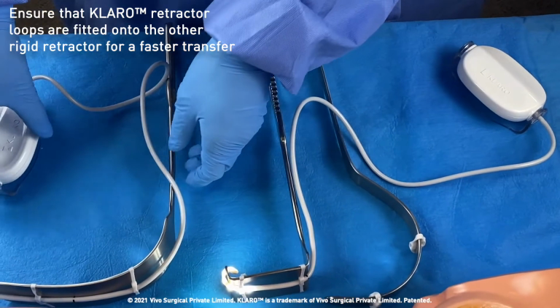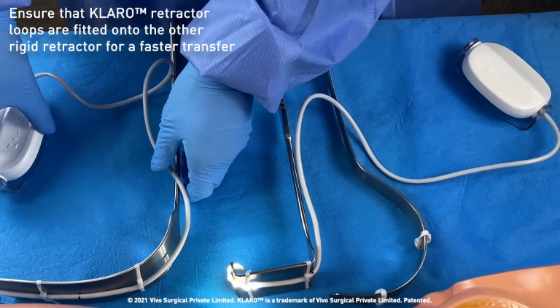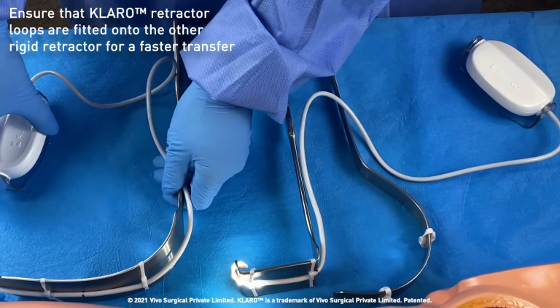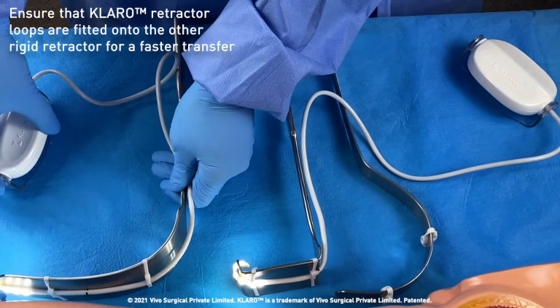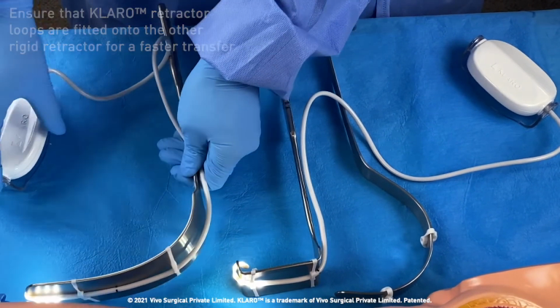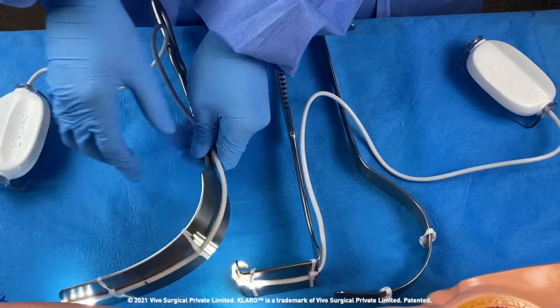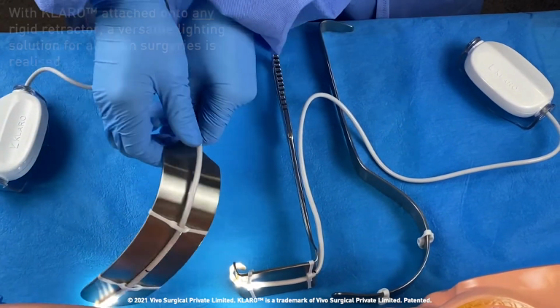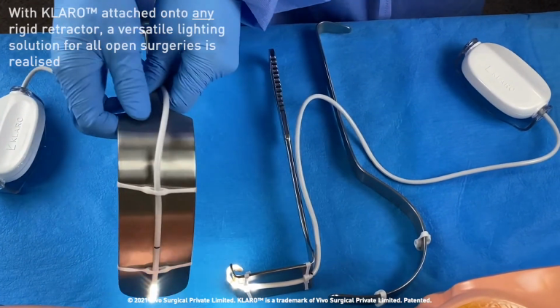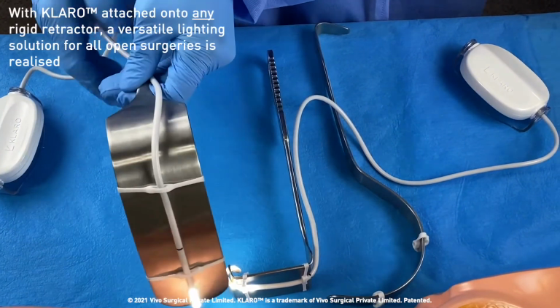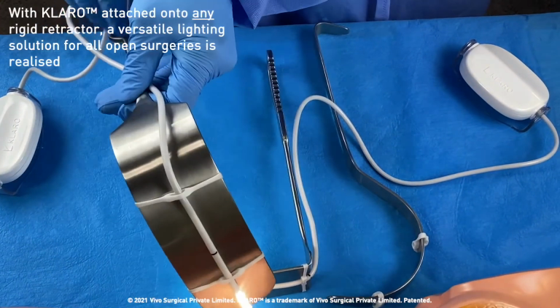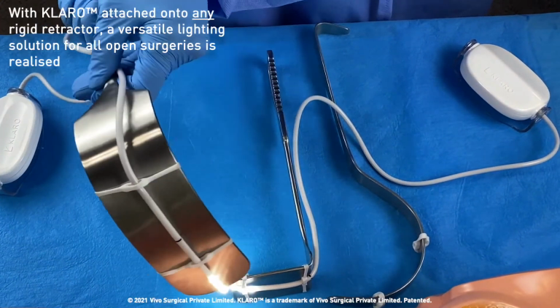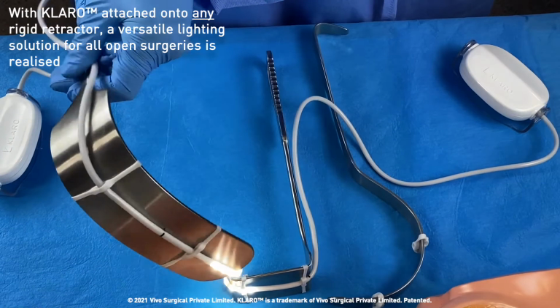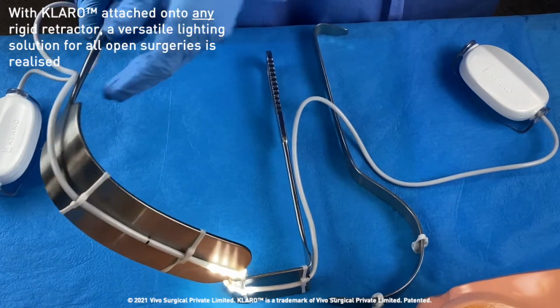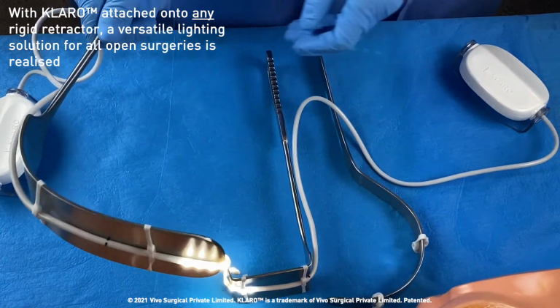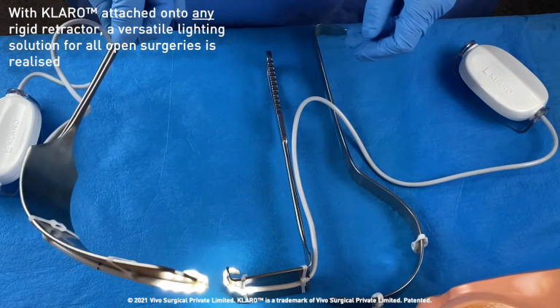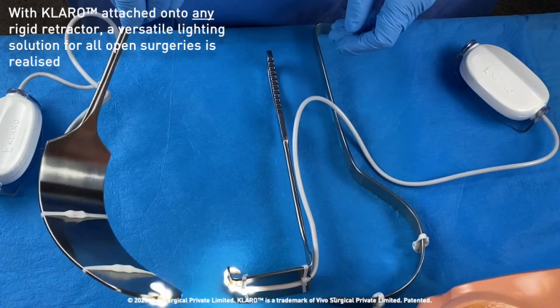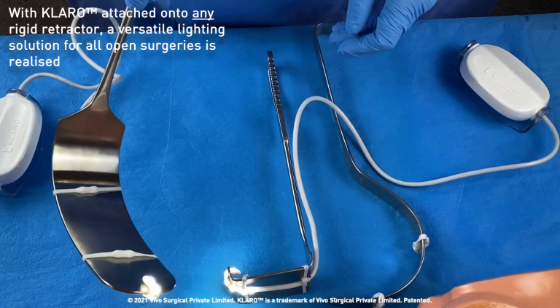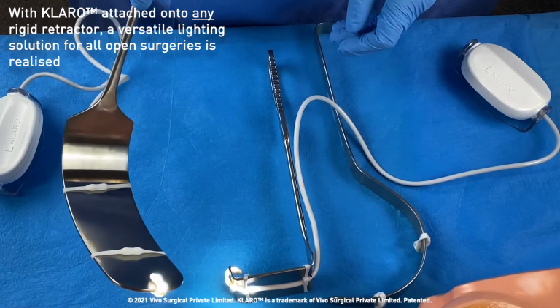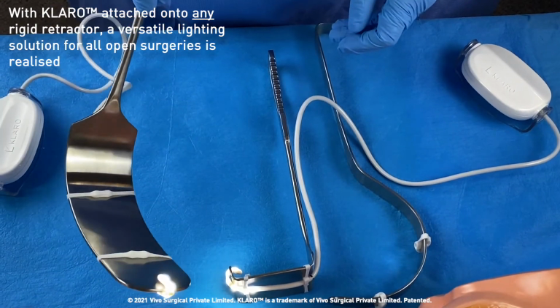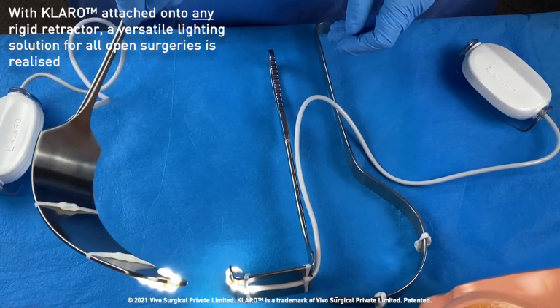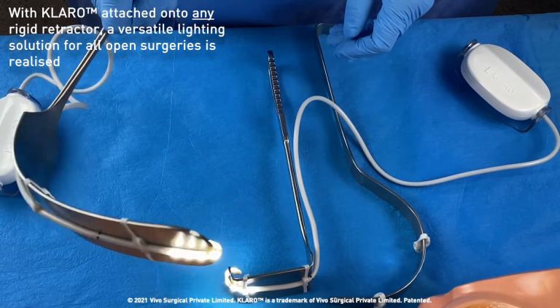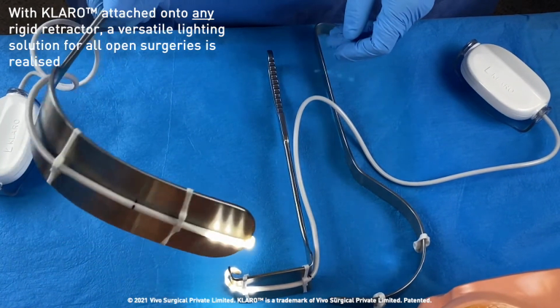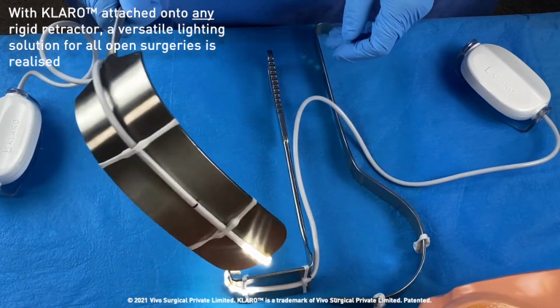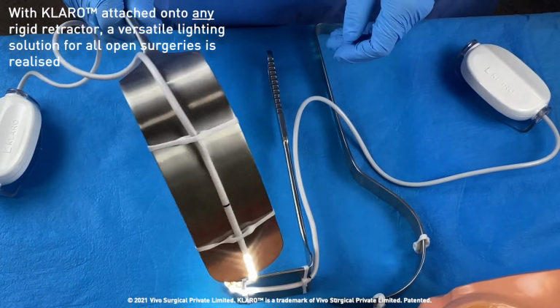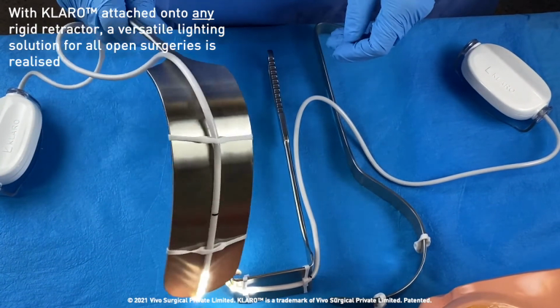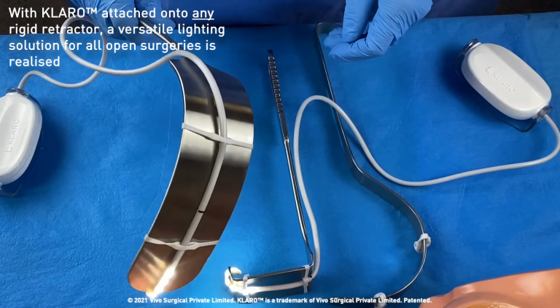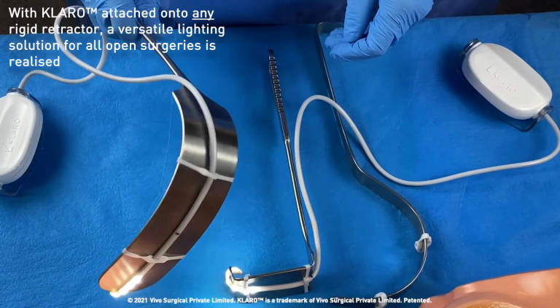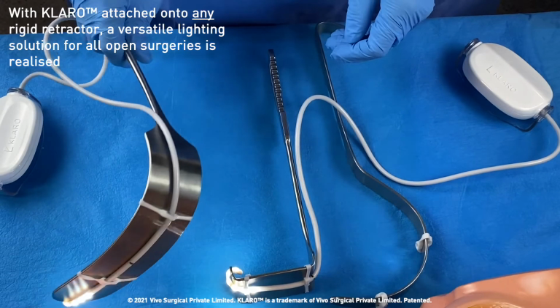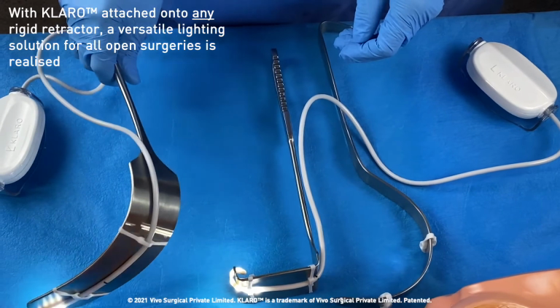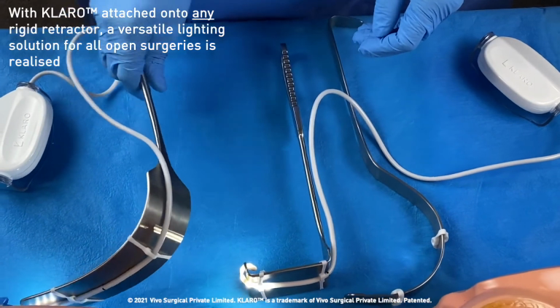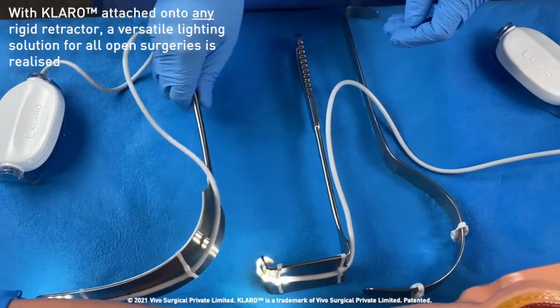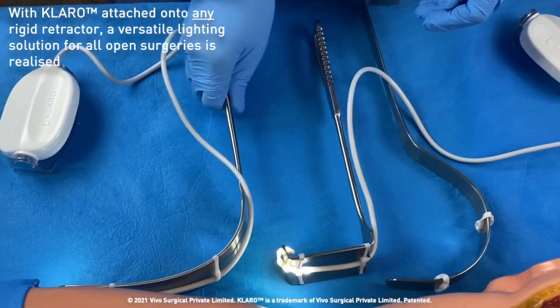Now with Claro's retractor loops, Claro can be easily fitted onto any type of rigid surgical retractor, creating a versatile lighting solution for all open surgeries.